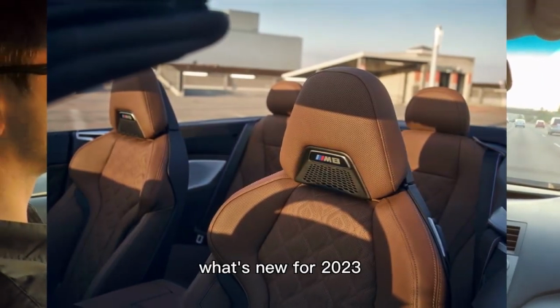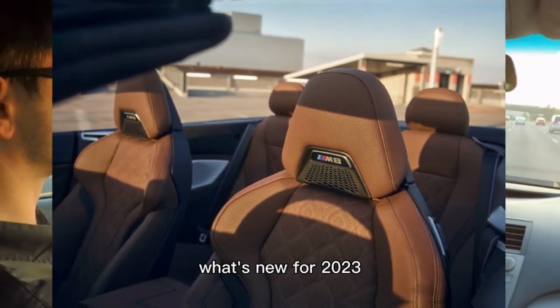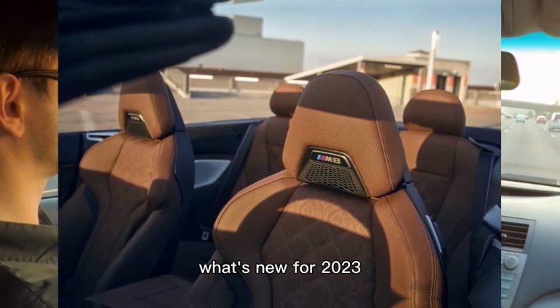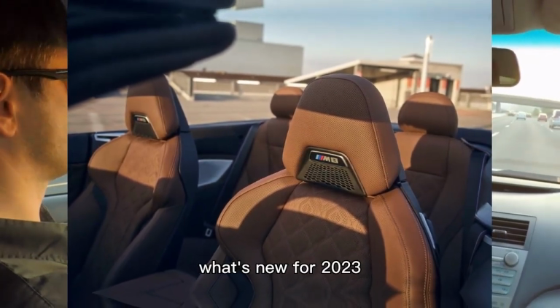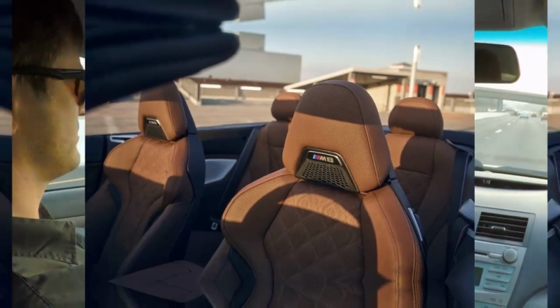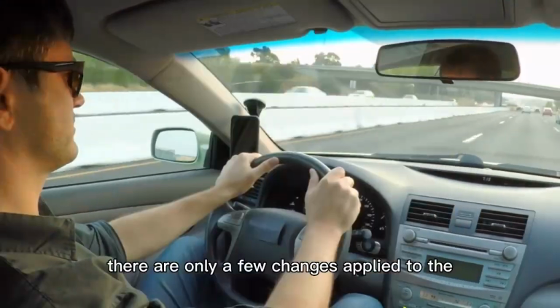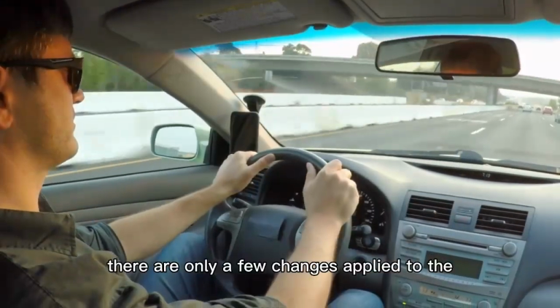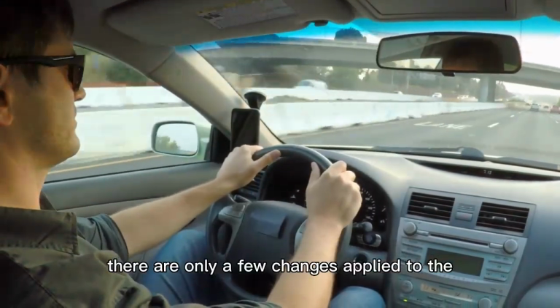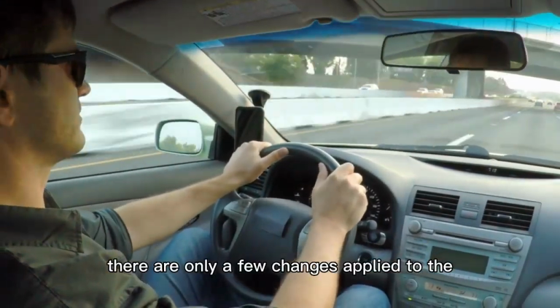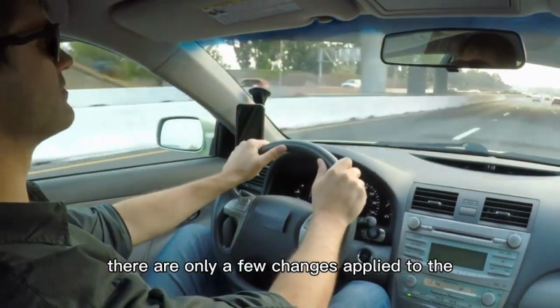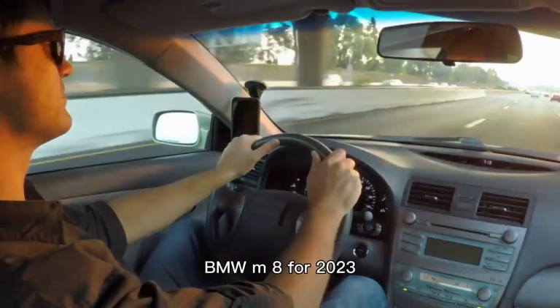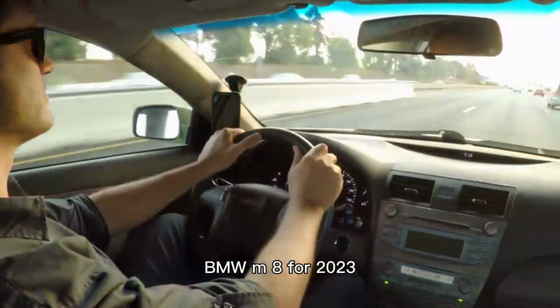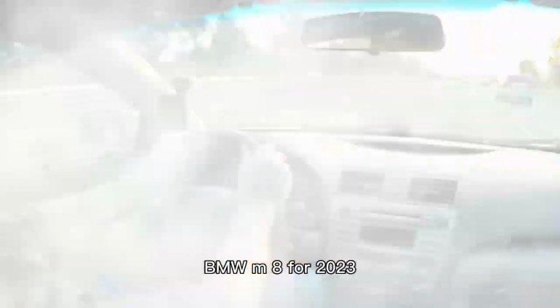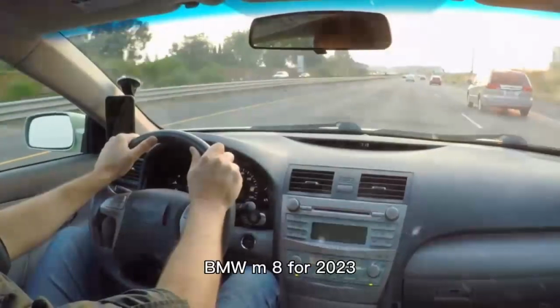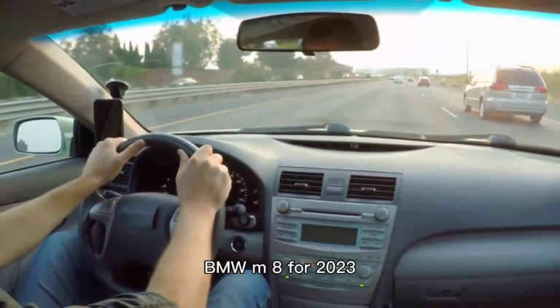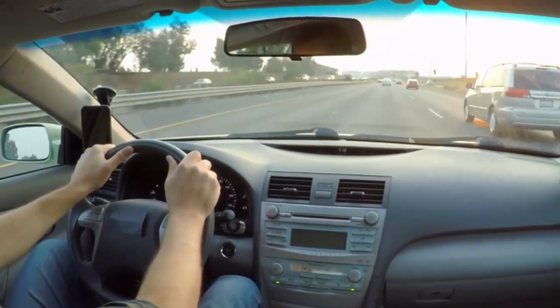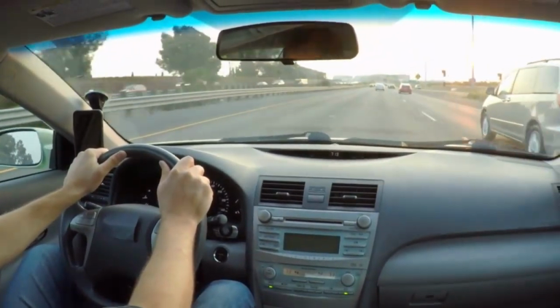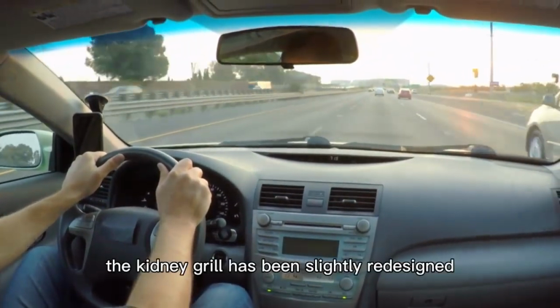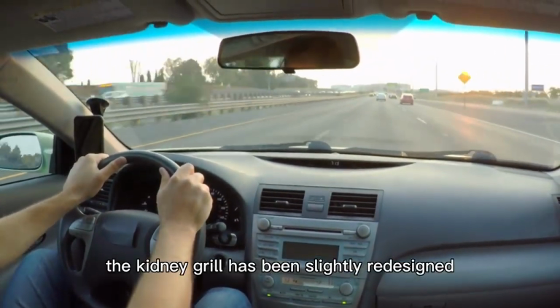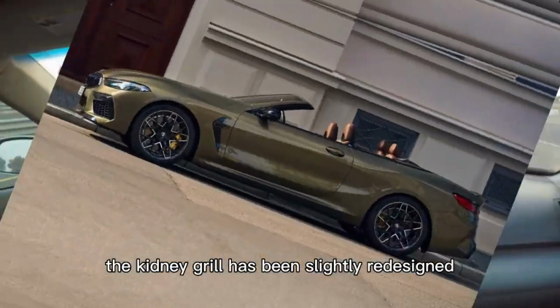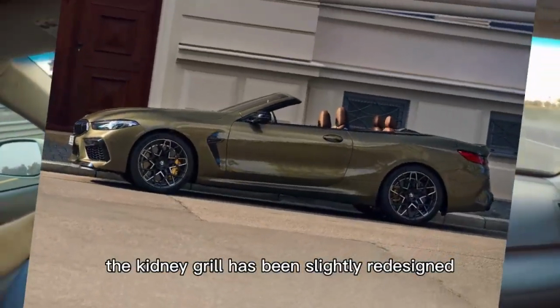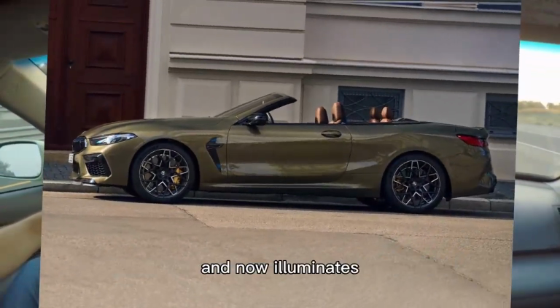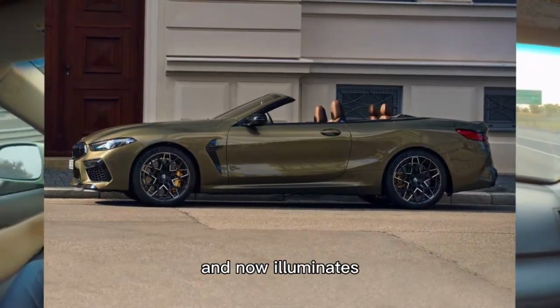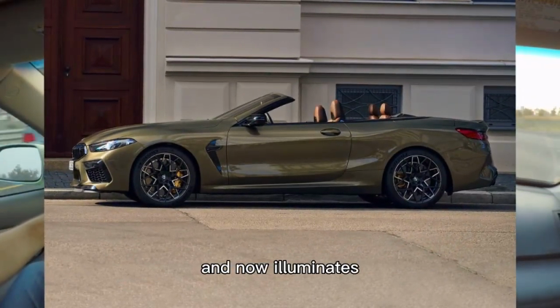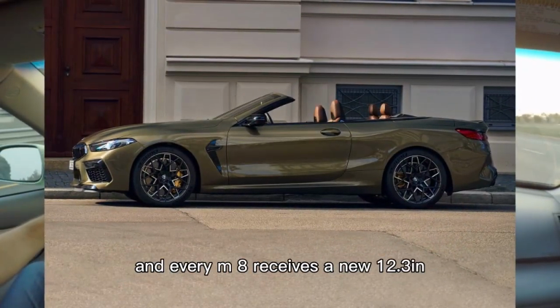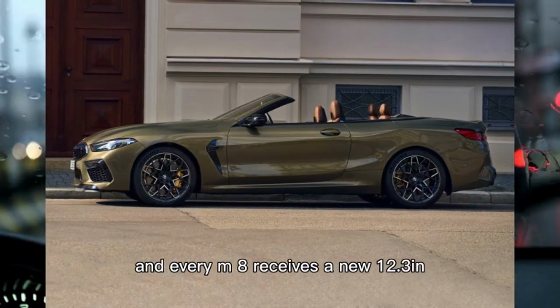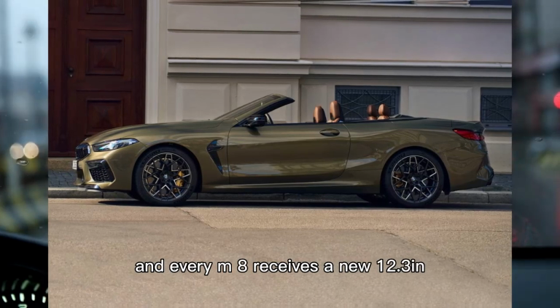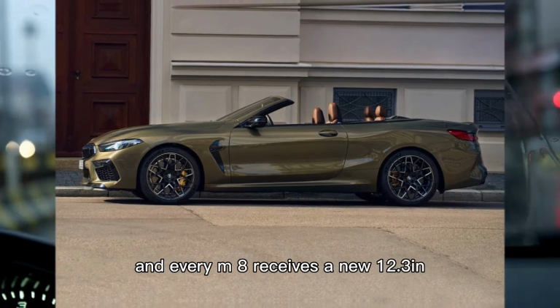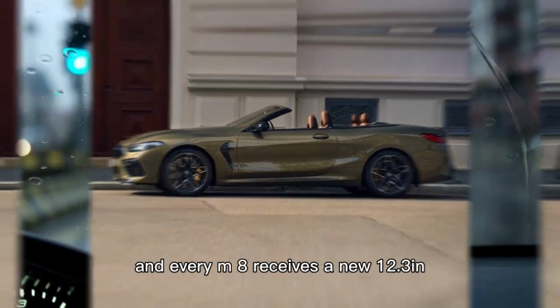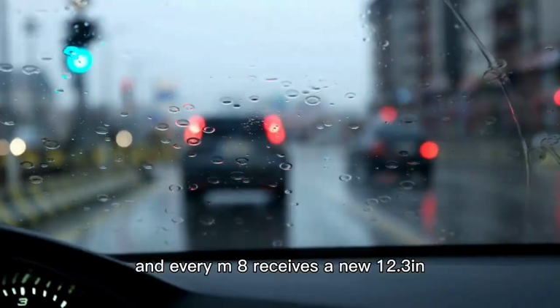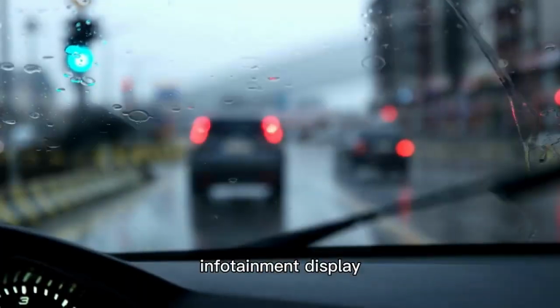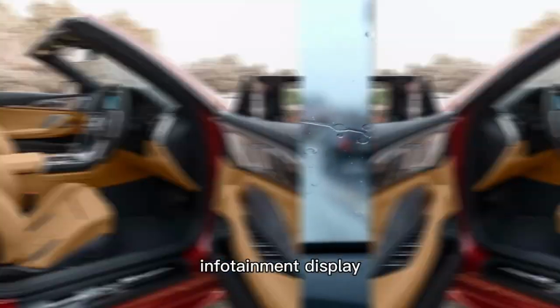What's new for 2023? There are only a few changes applied to the BMW M8 for 2023. The kidney grille has been slightly redesigned and now illuminates, and every M8 receives a new 12.3-inch infotainment display.